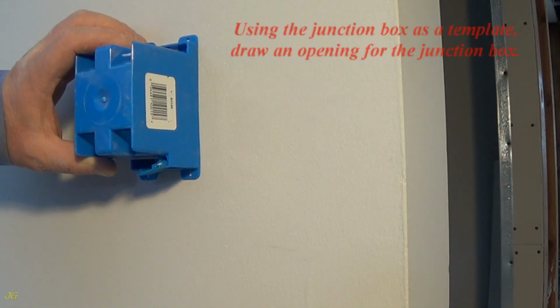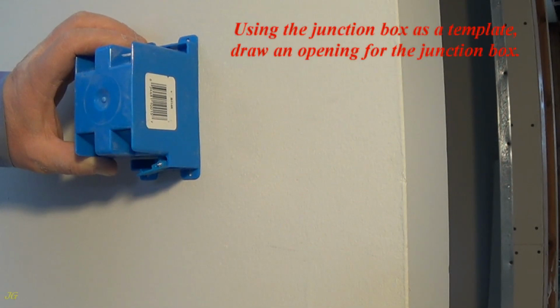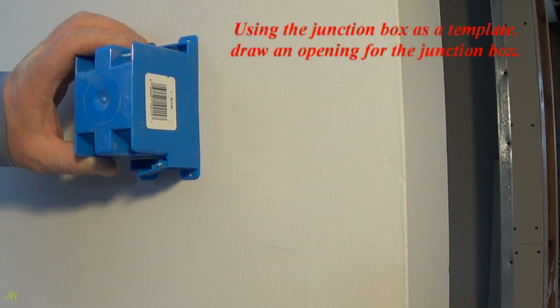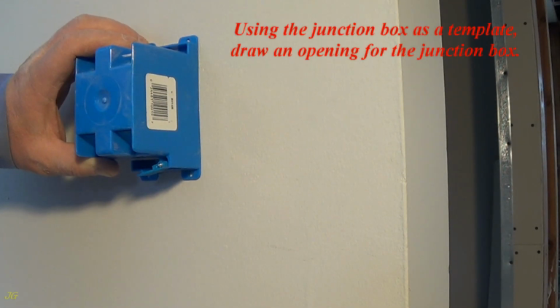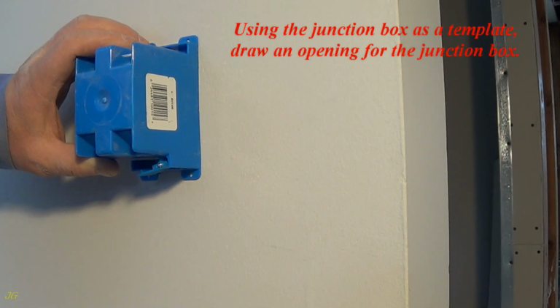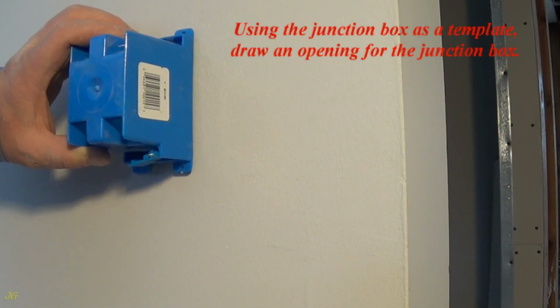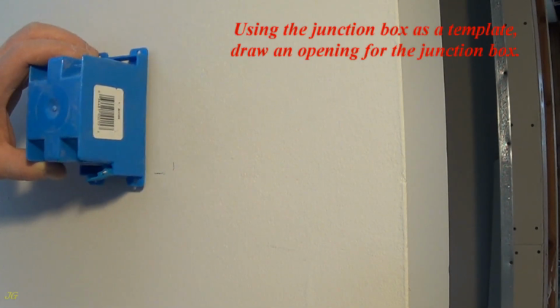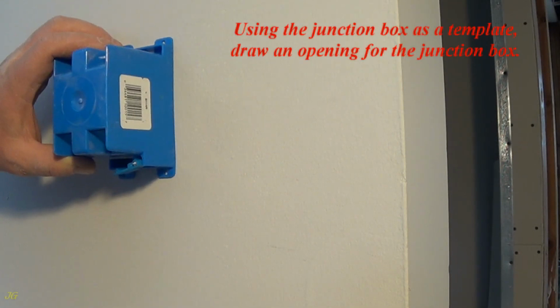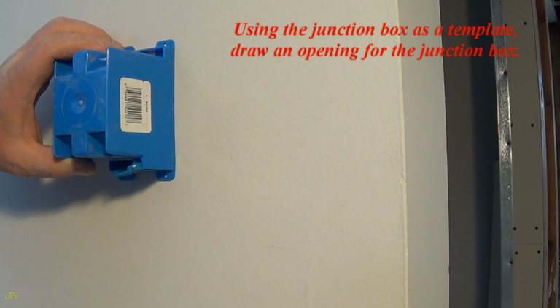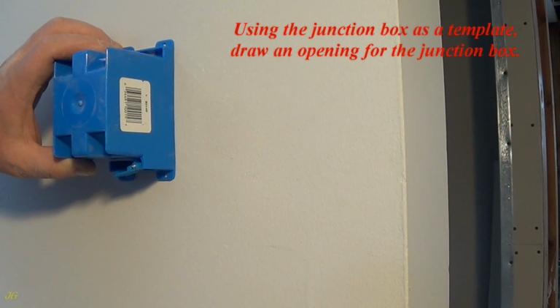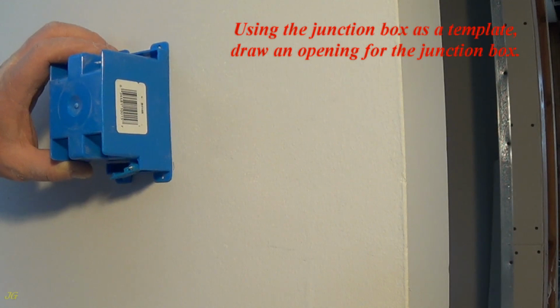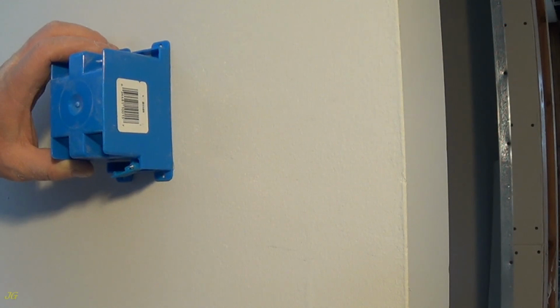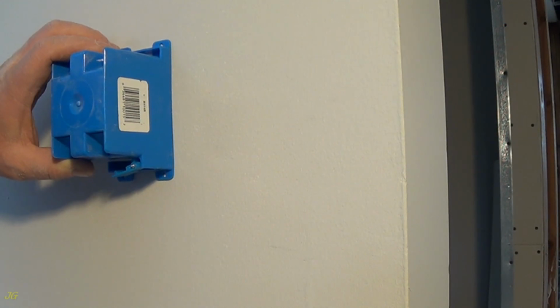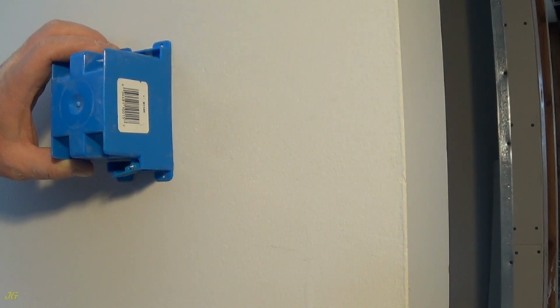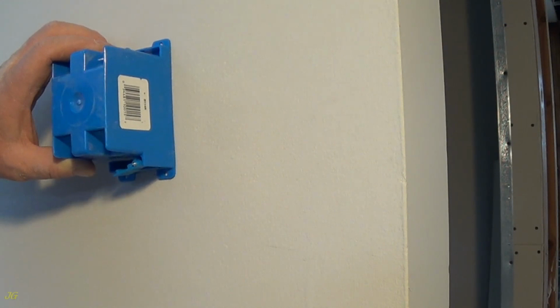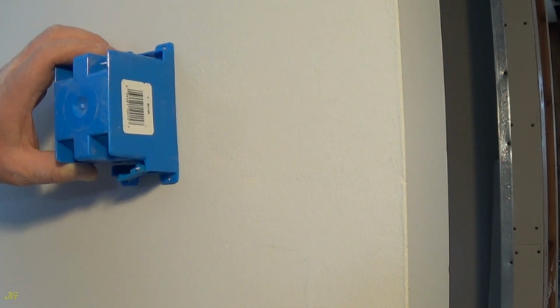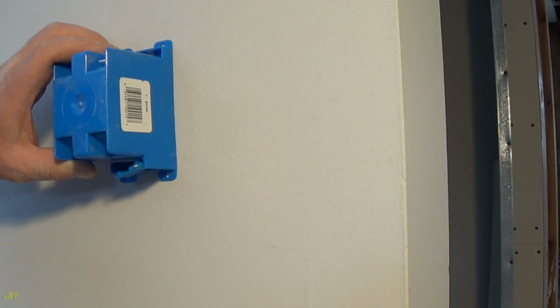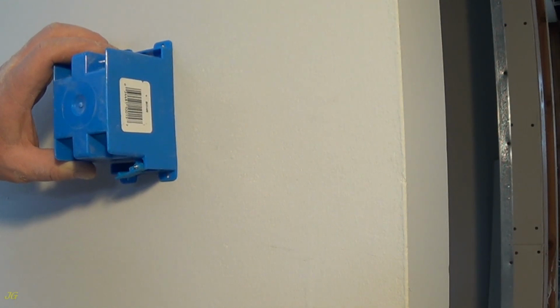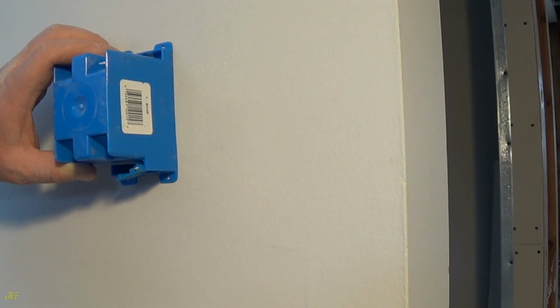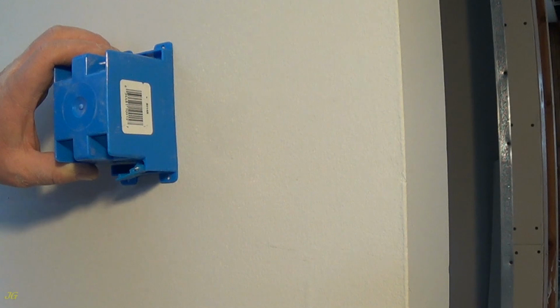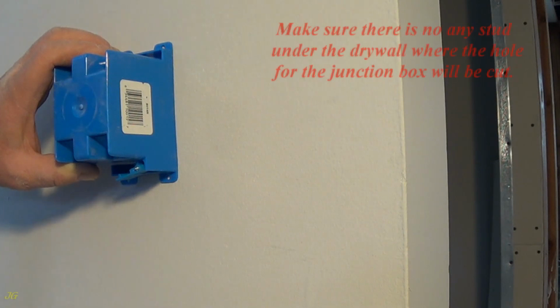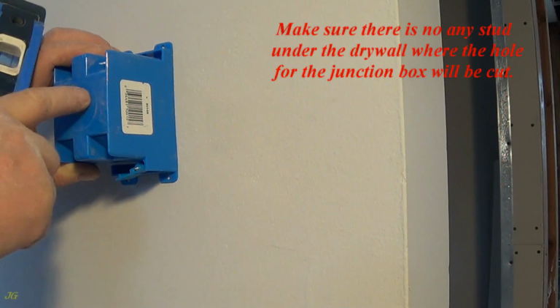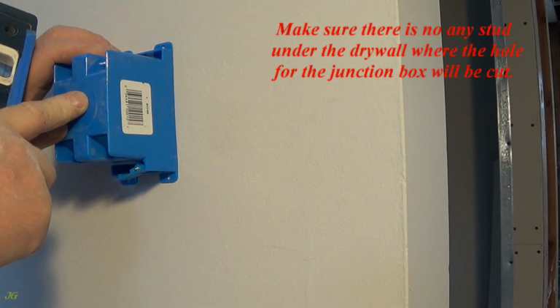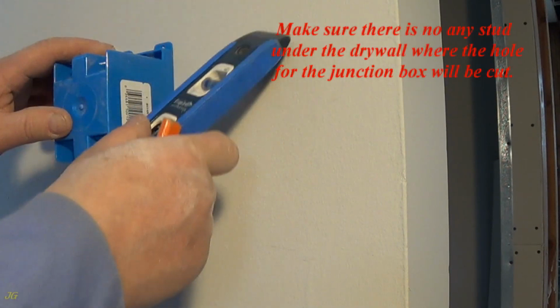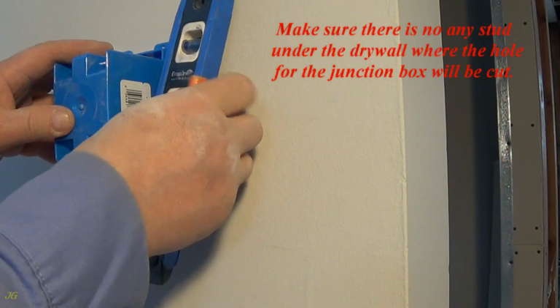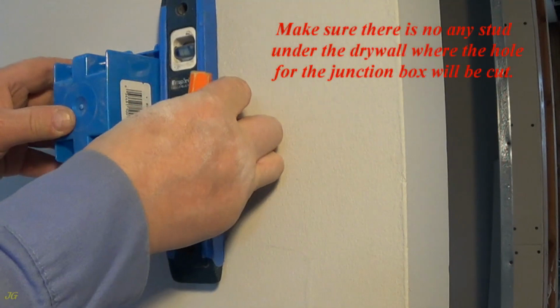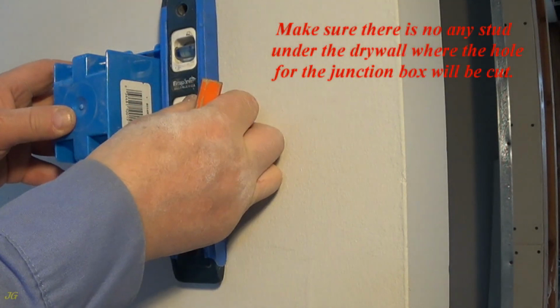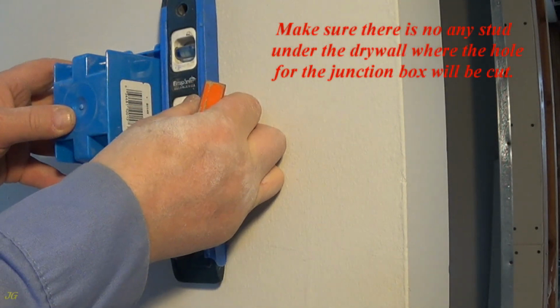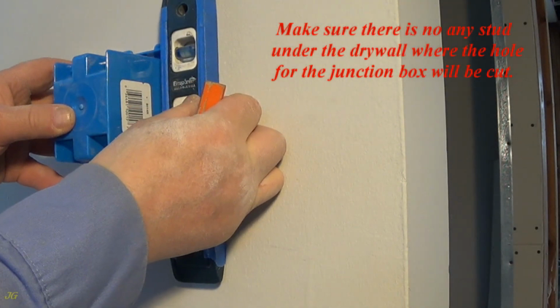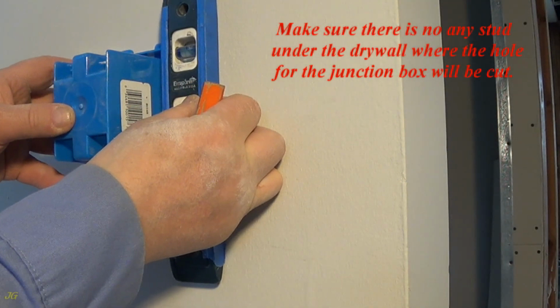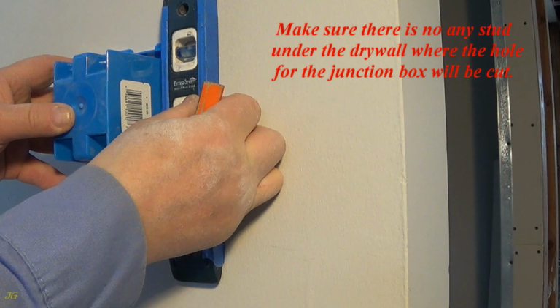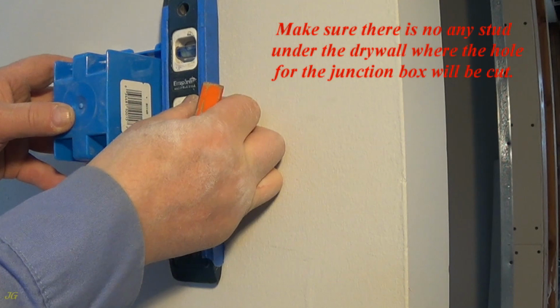Using the junction box as a template, draw an opening for the junction box. Make sure there is no stud under the drywall where the hole for the junction box will be cut.